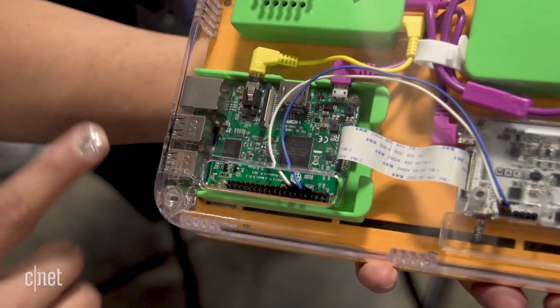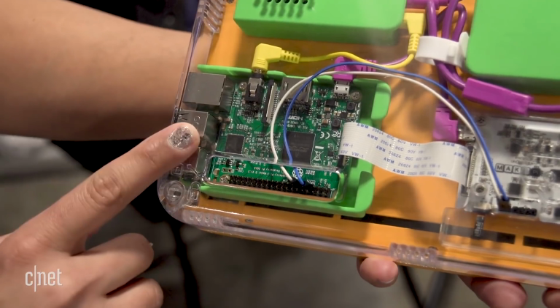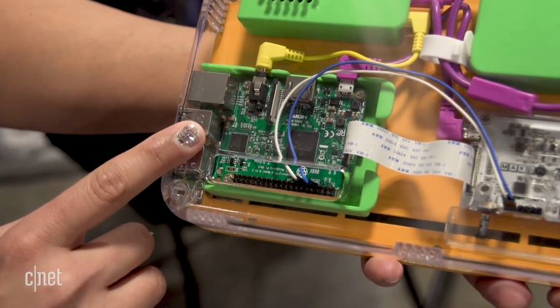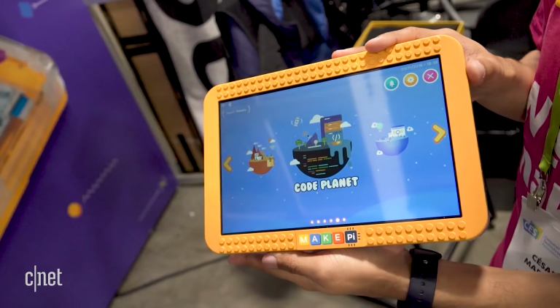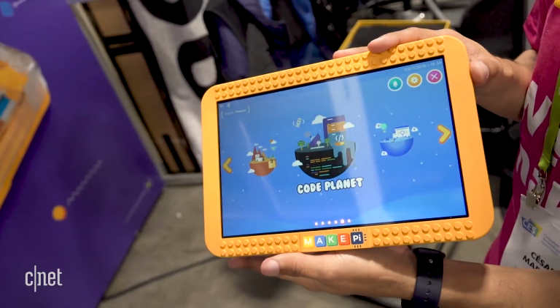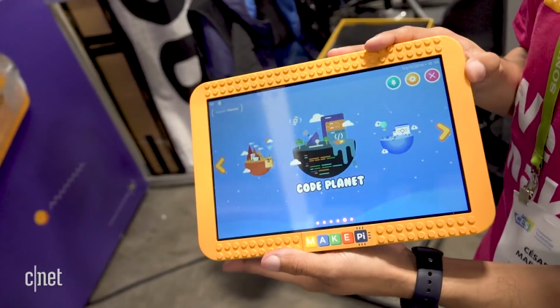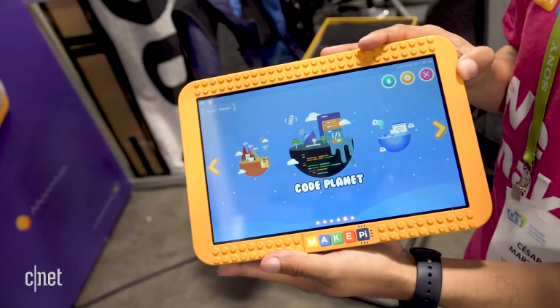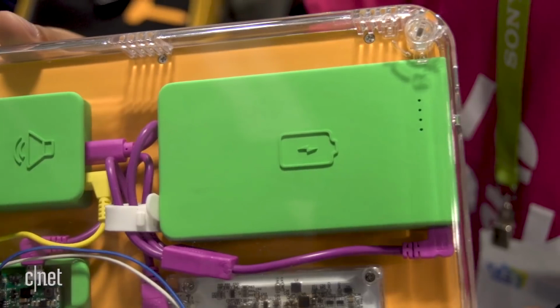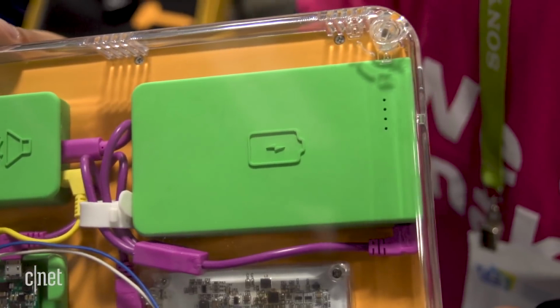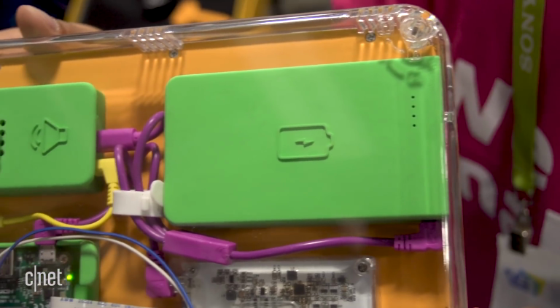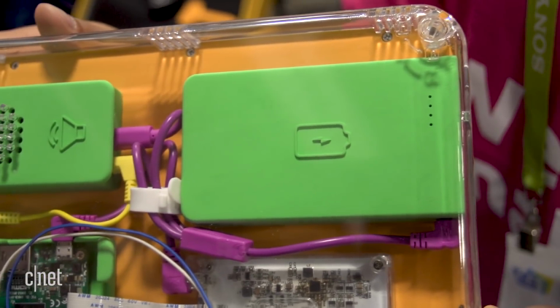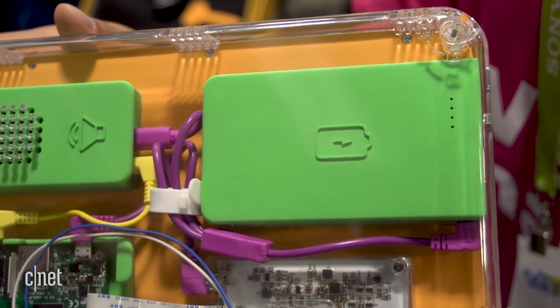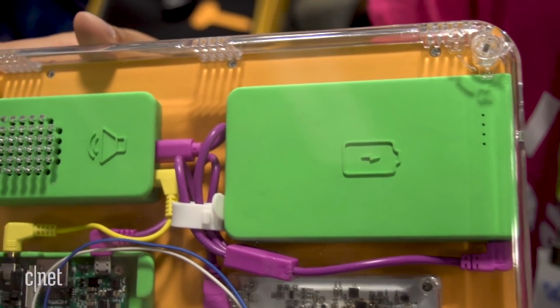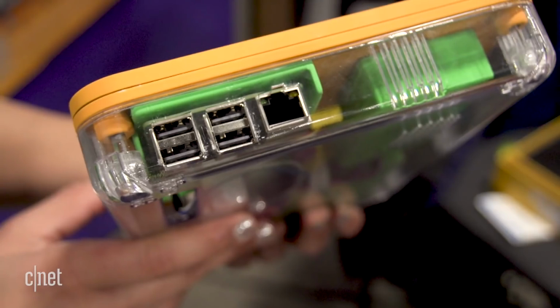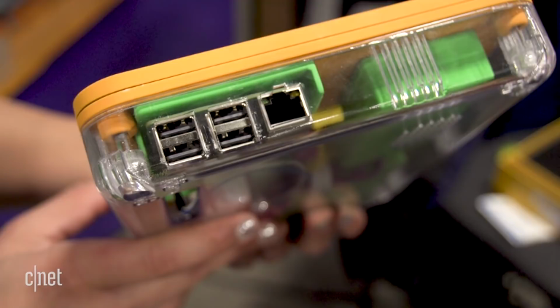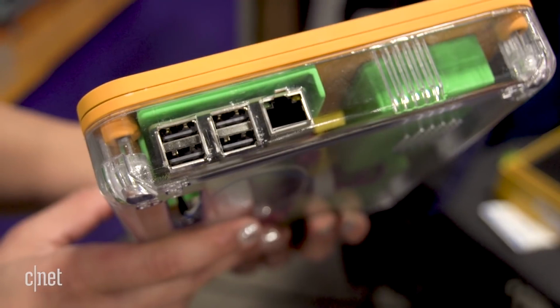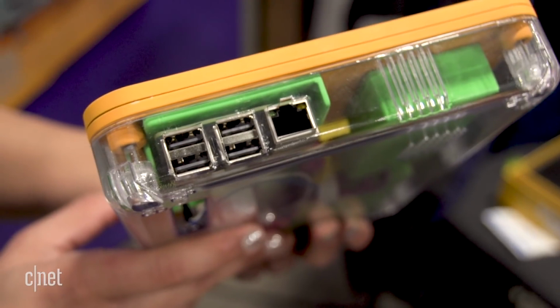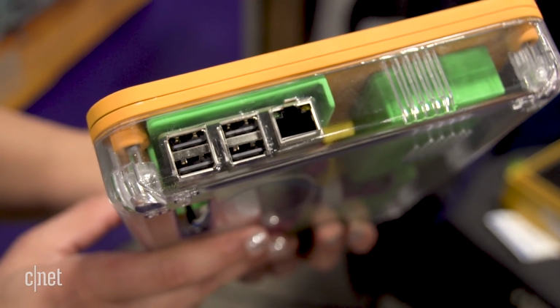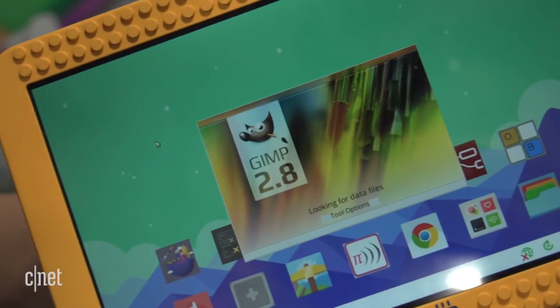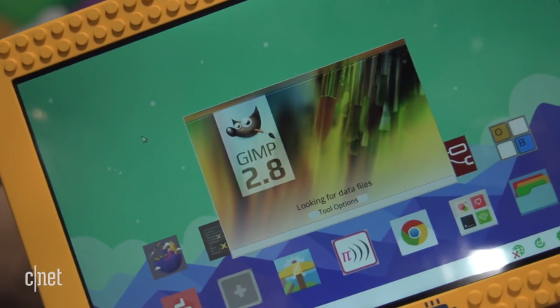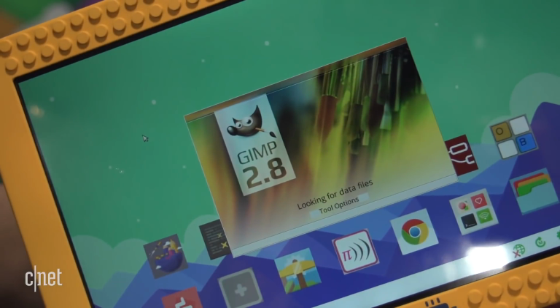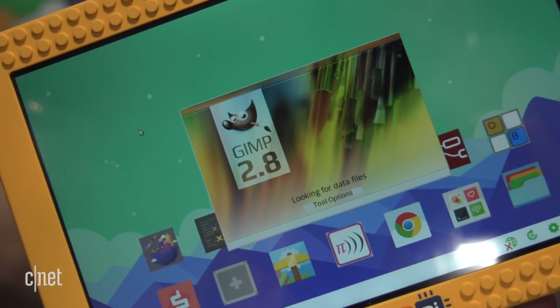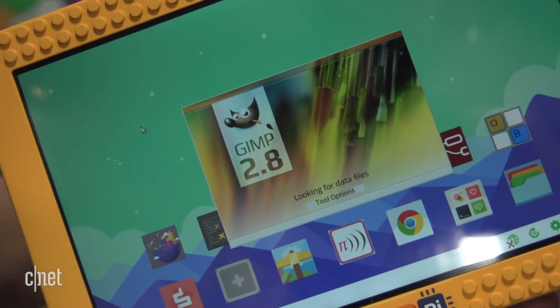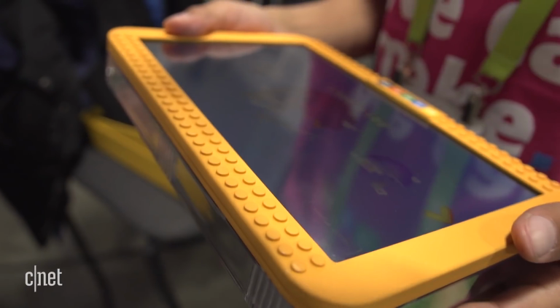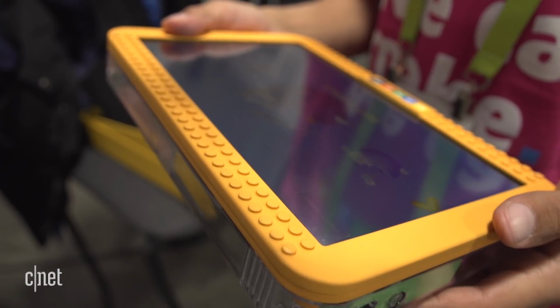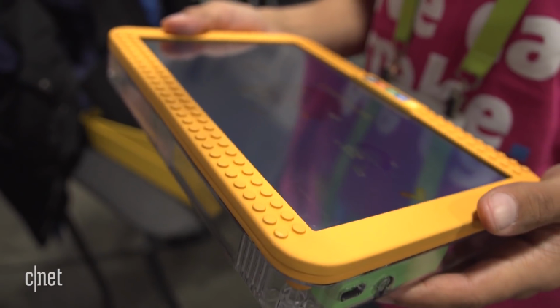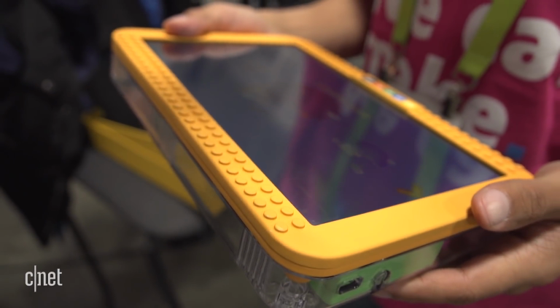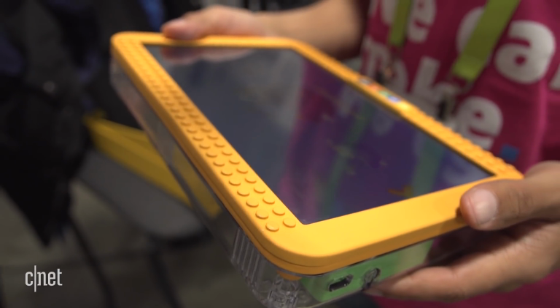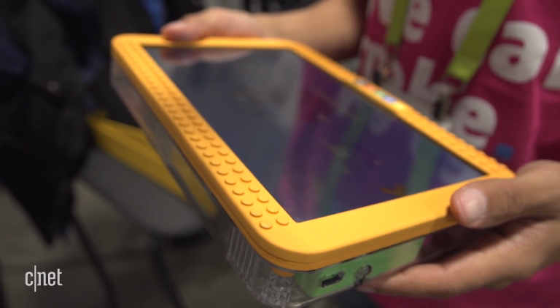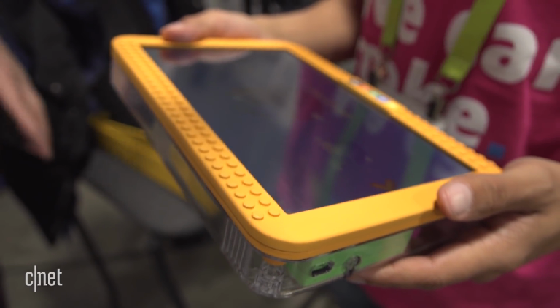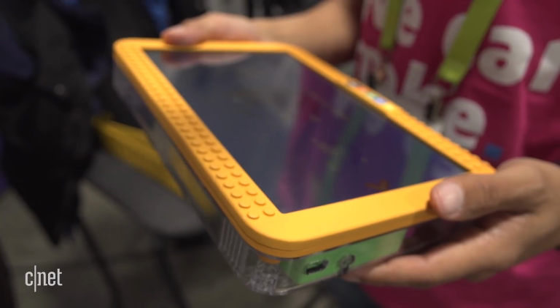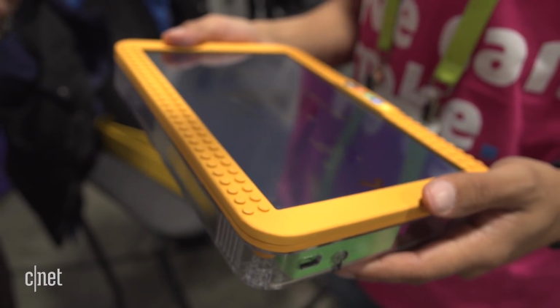You'll get a Raspberry Pi, a 10.1 inch display, a battery pack, a speaker, and everything else you need to put together a functioning tablet. The display component is a bit fragile, so there's extra protection for it.